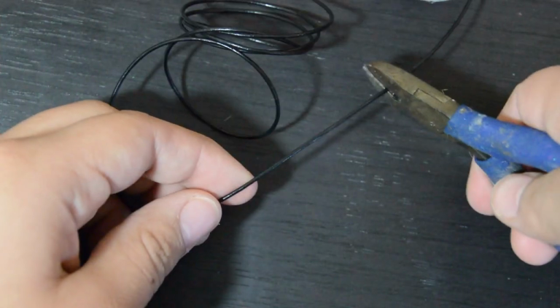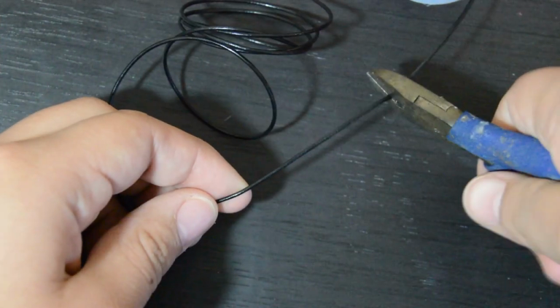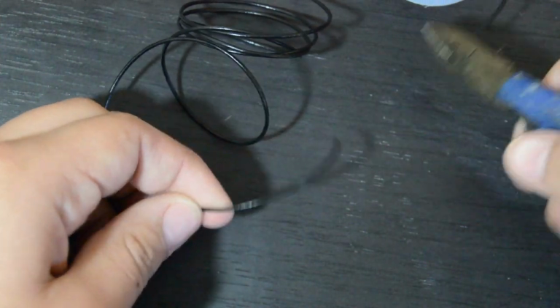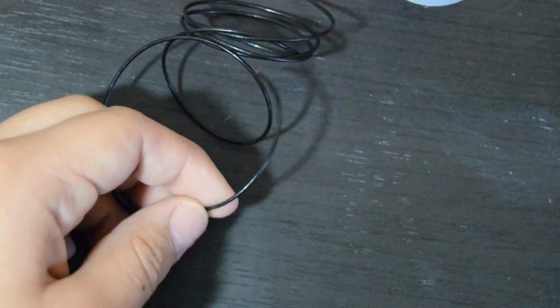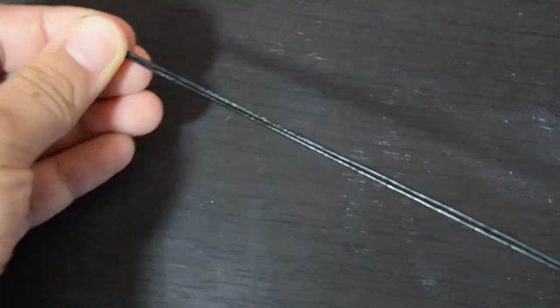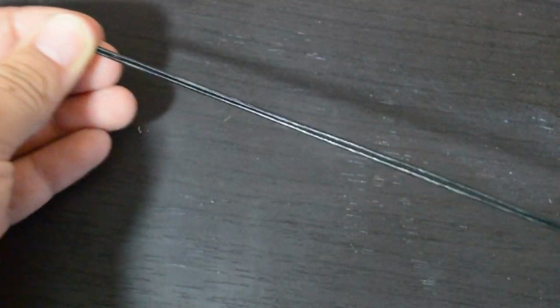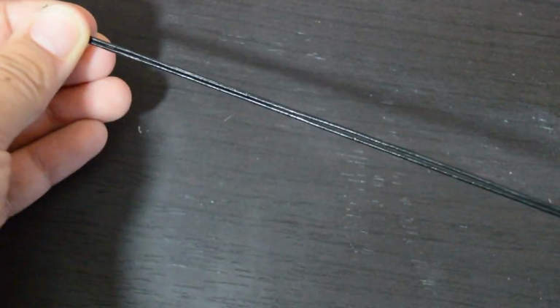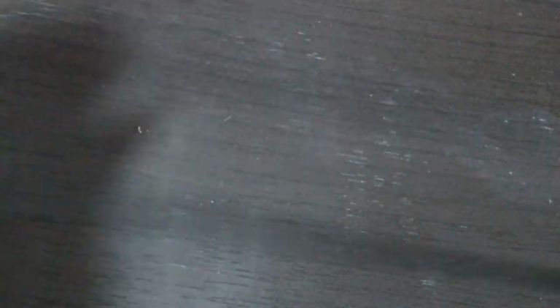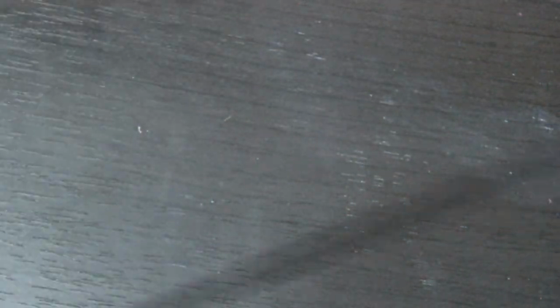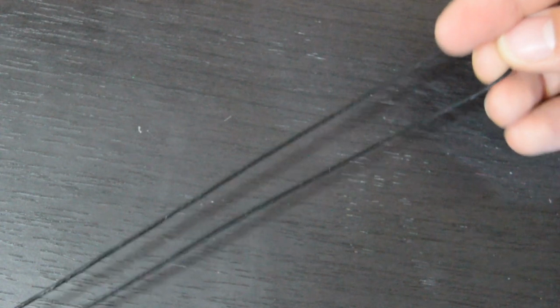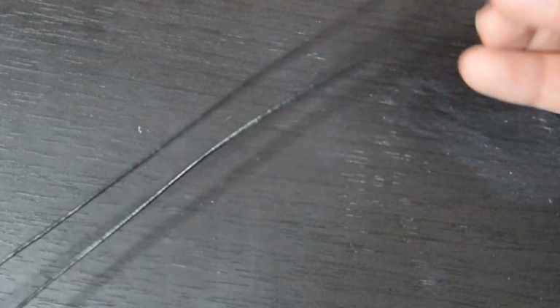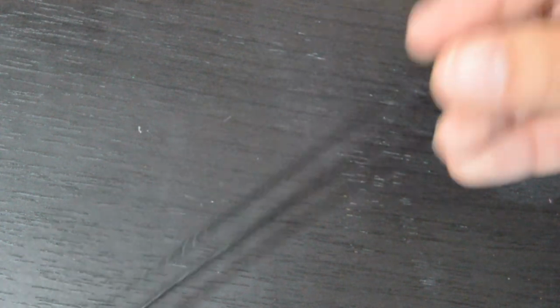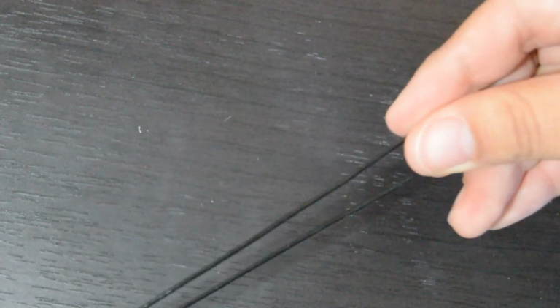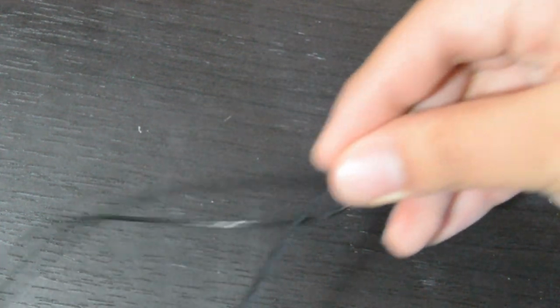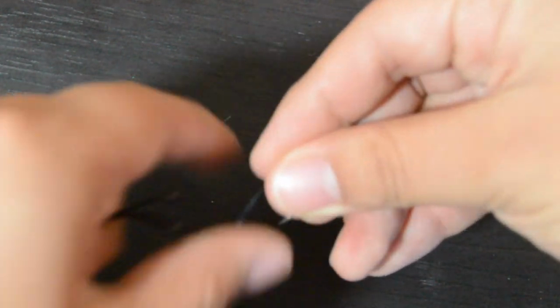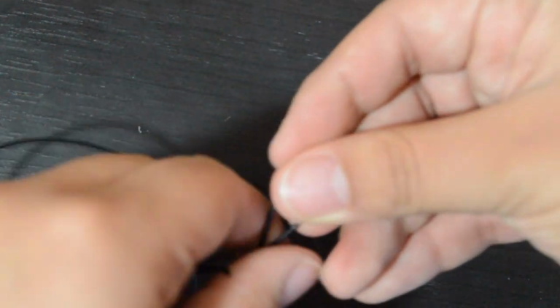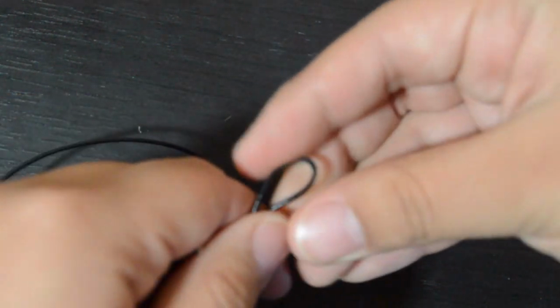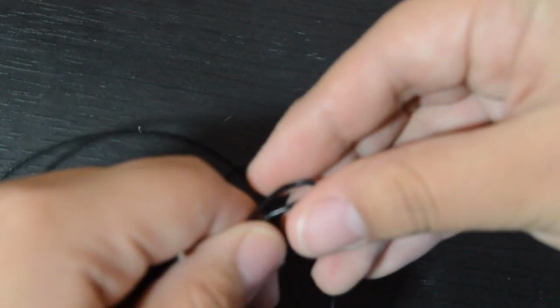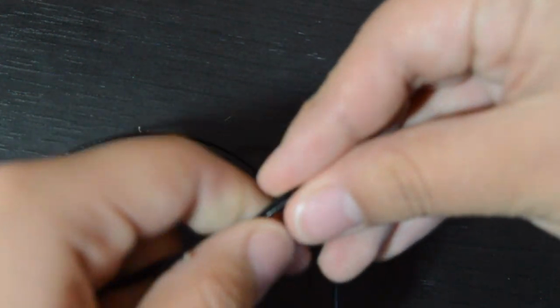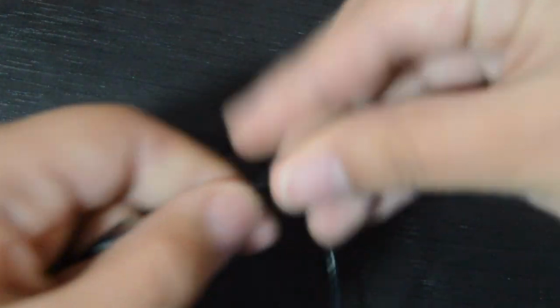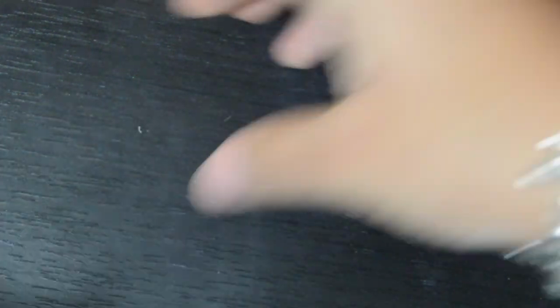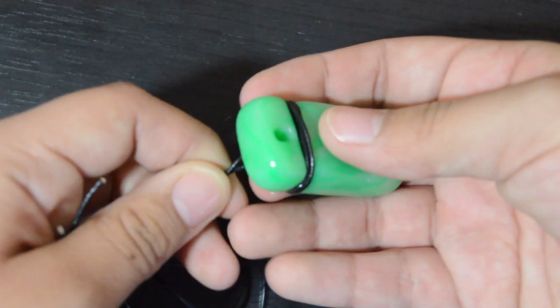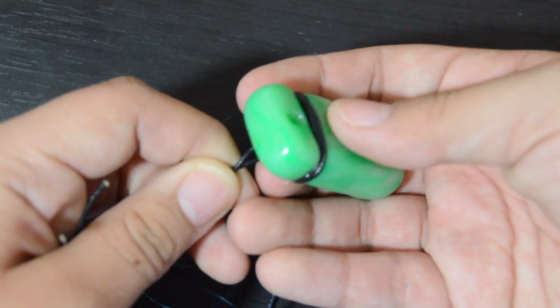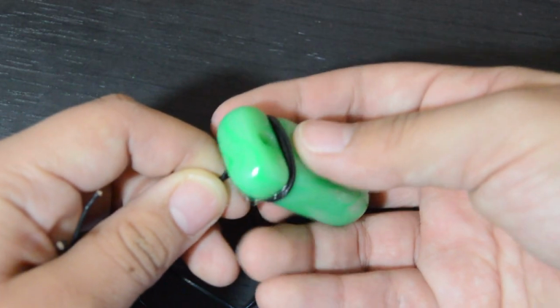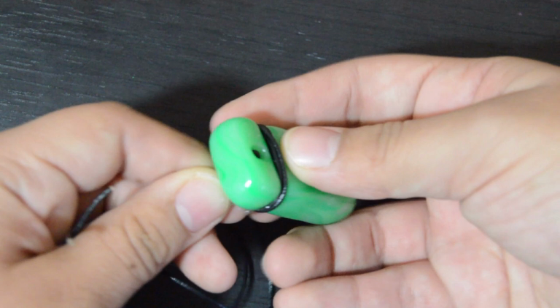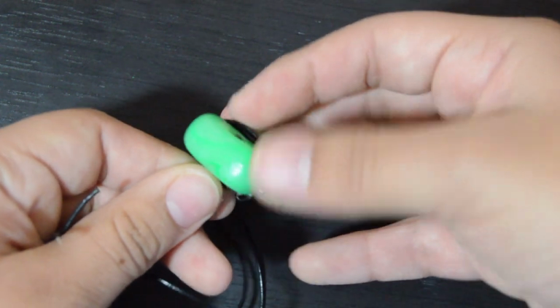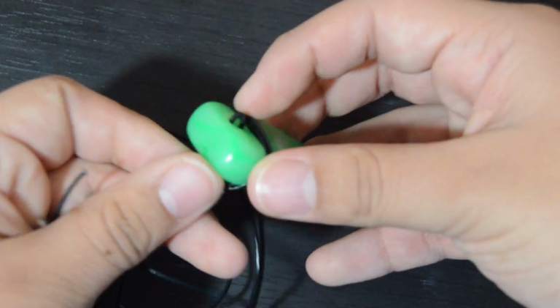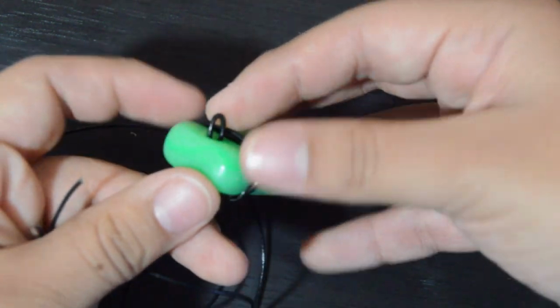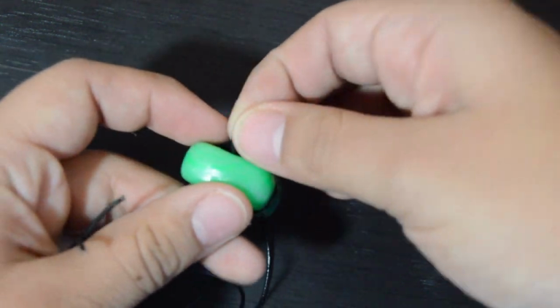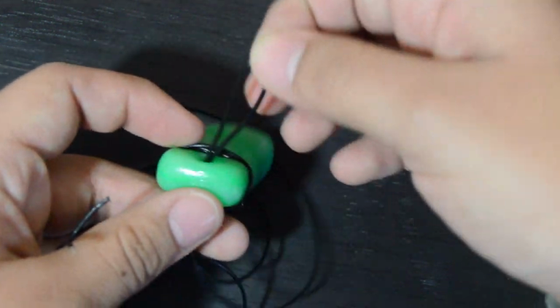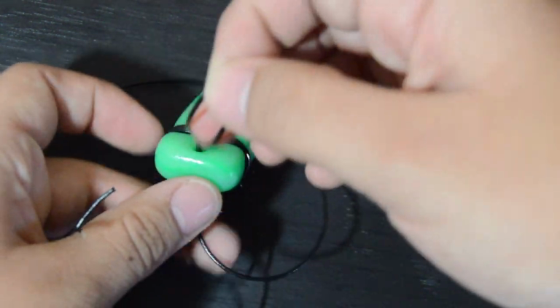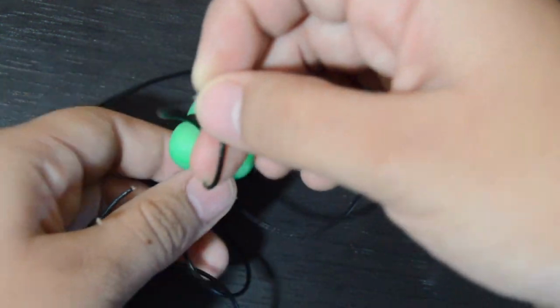For the necklace, you just want to cut more of the cord and just fold it in half. And just place this loop into the hole of our pendant. Then you want to get the end of your necklace and place it through that hole to create a knot.